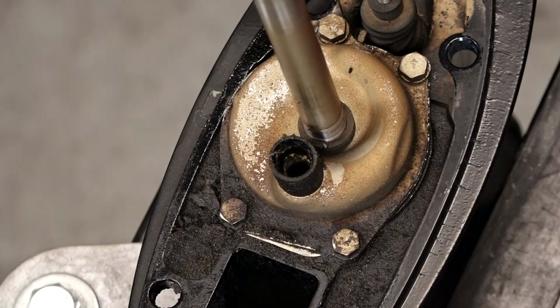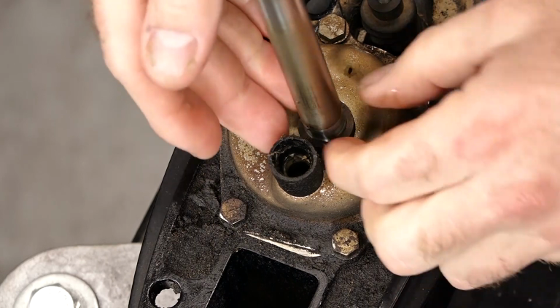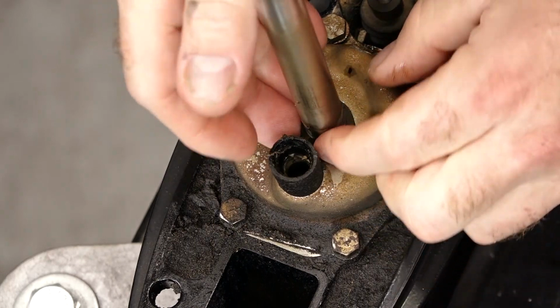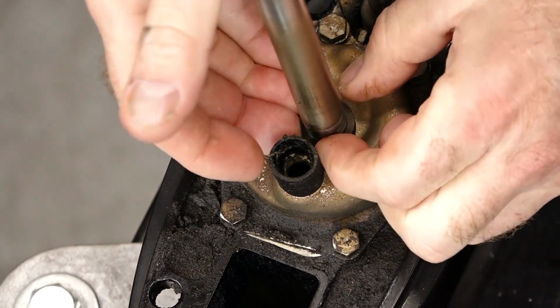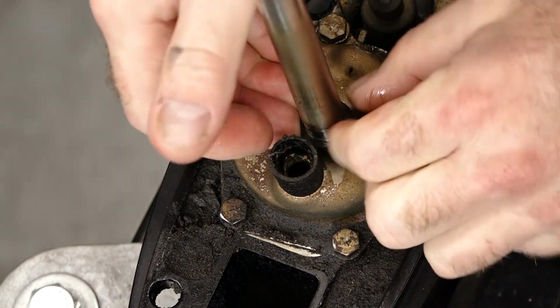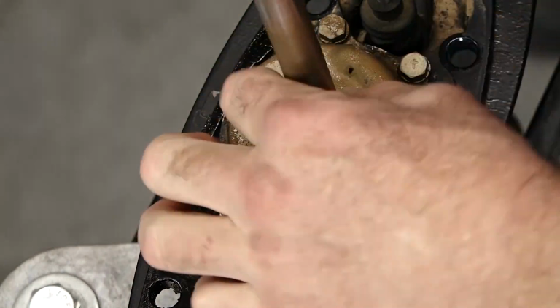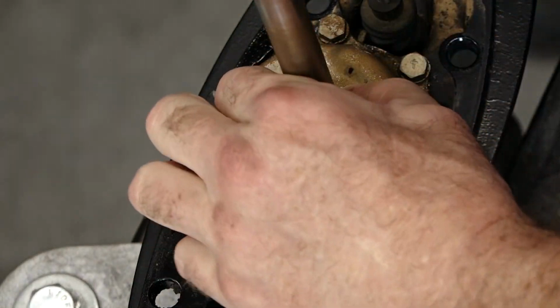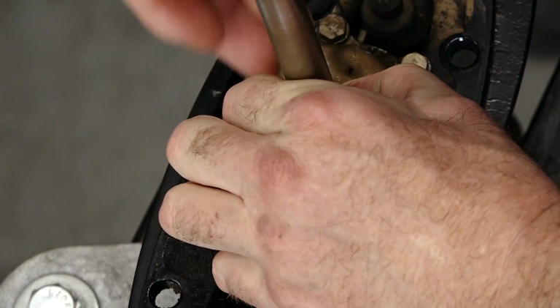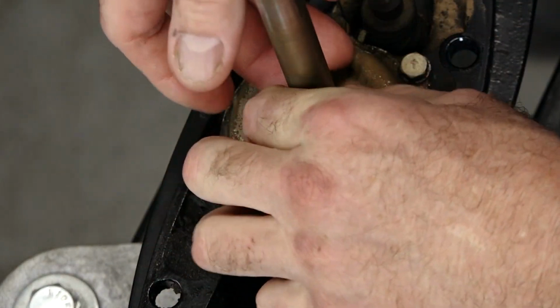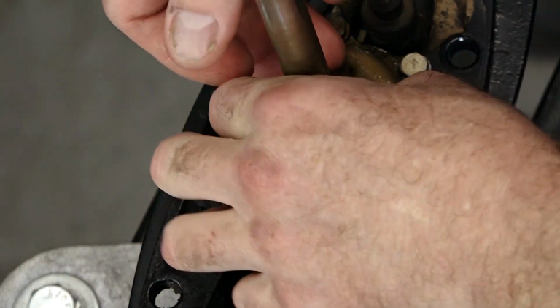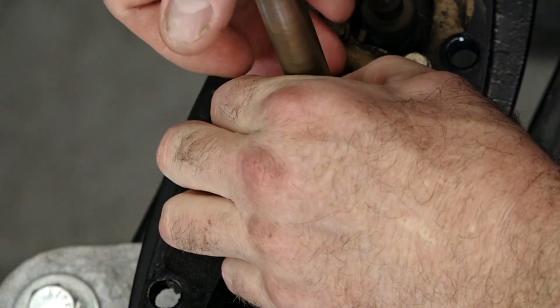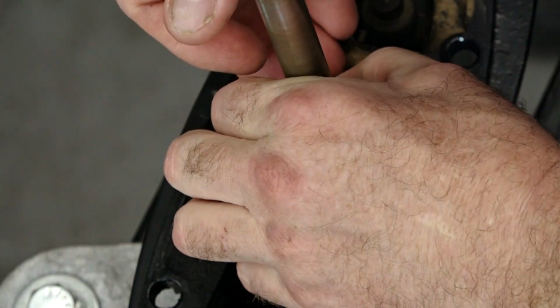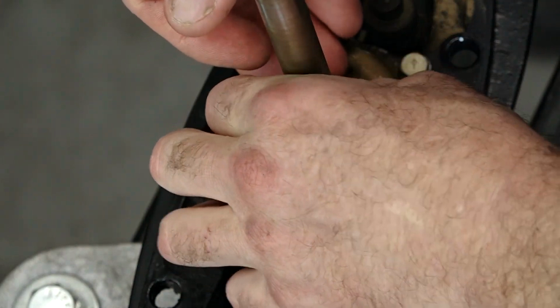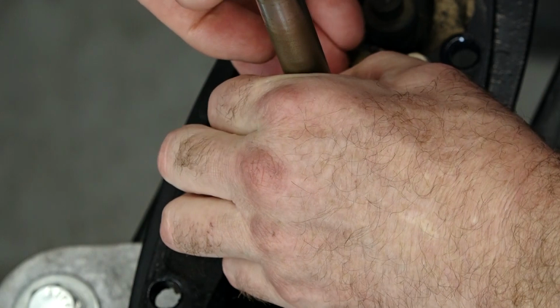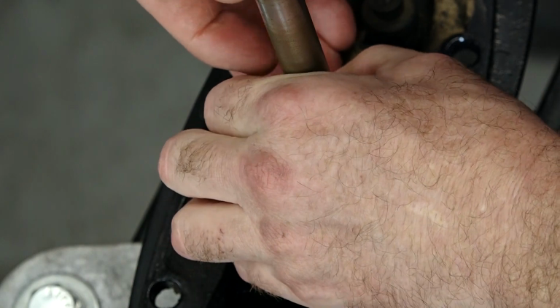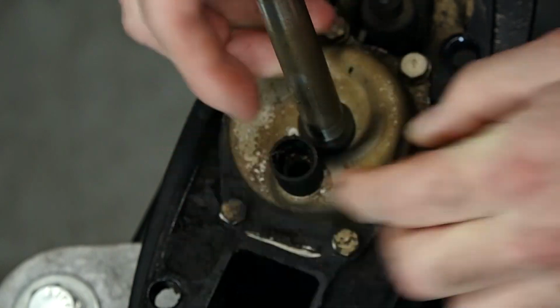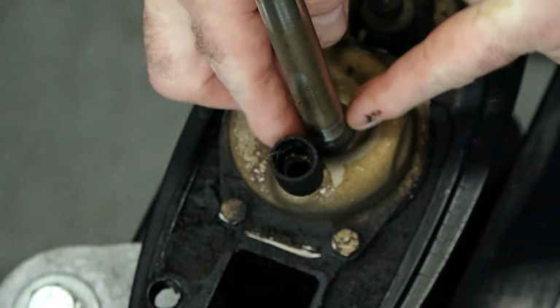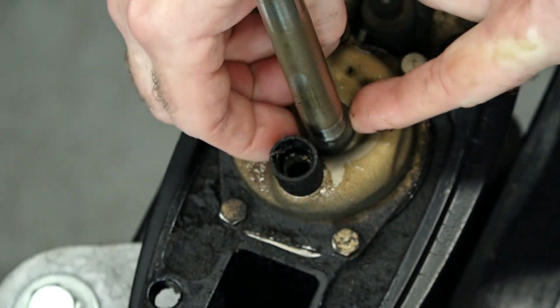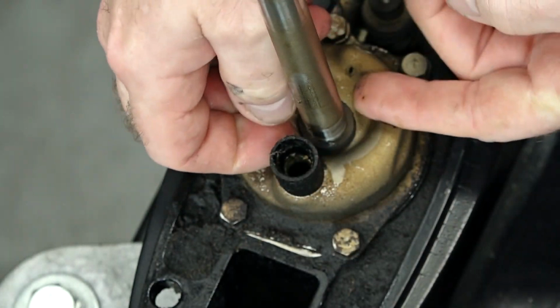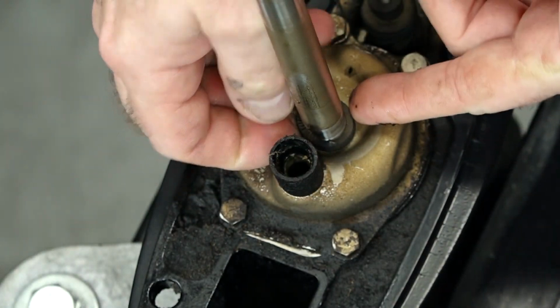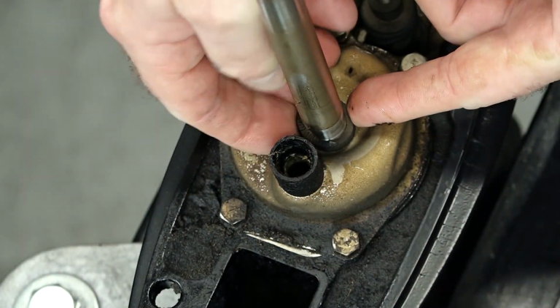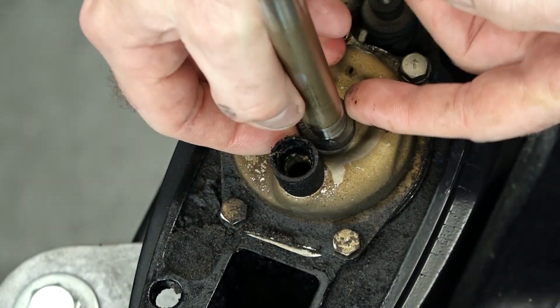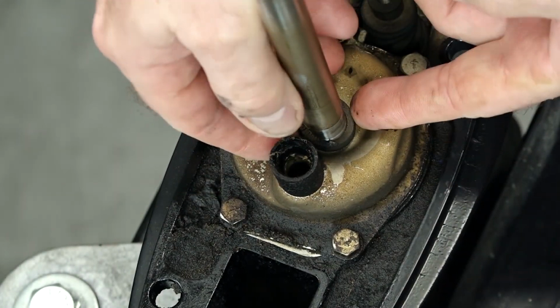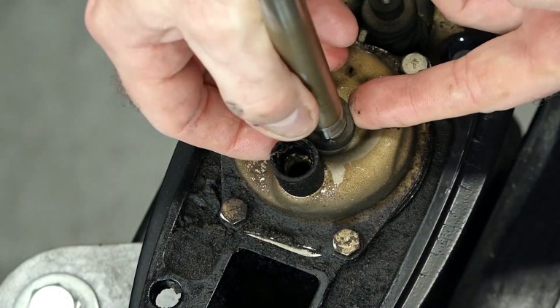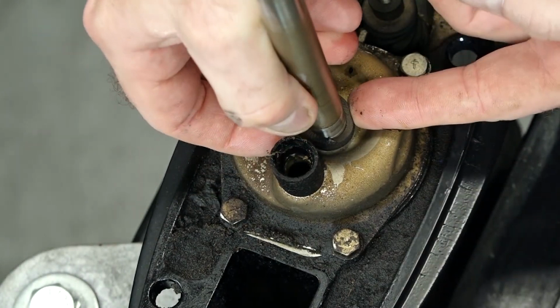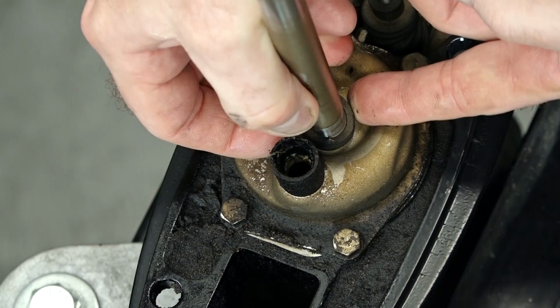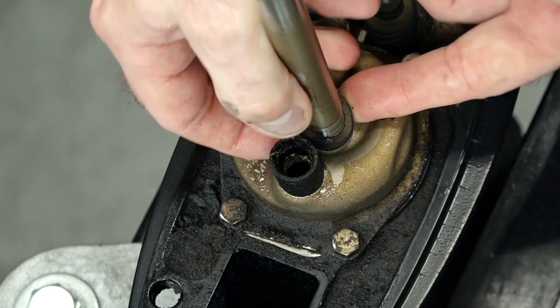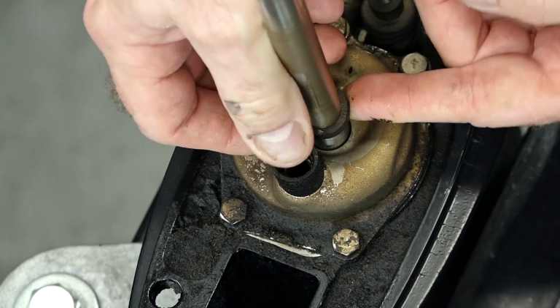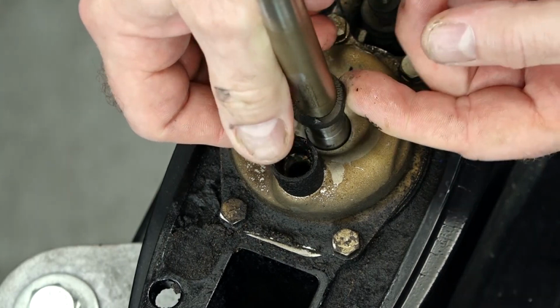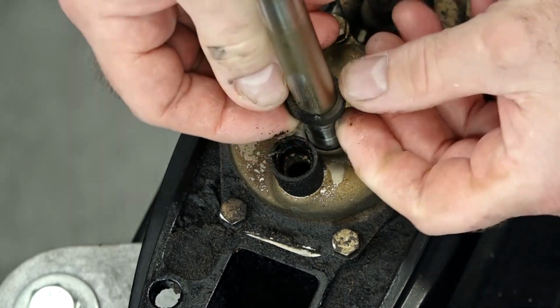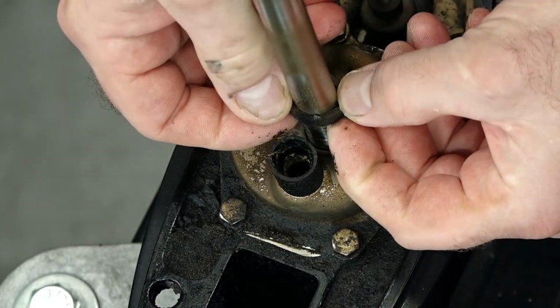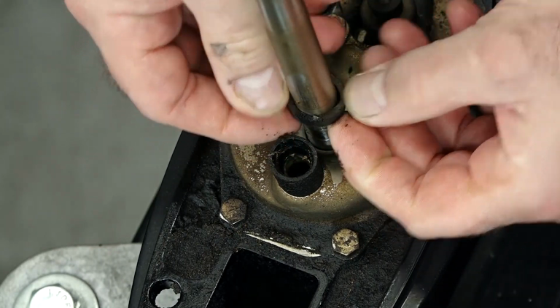Let's start by getting this top bushing out of the way. They actually call it a centrifugal spinner — I have no idea why they call it that. Looks like it's just a rubber washer to me. Looks pretty well dry rotted.